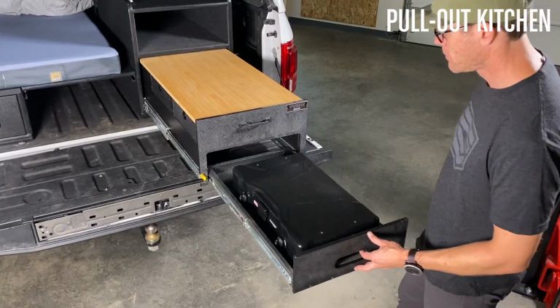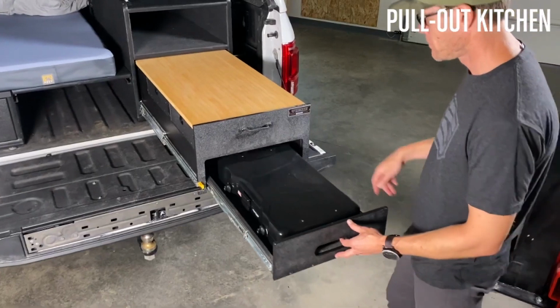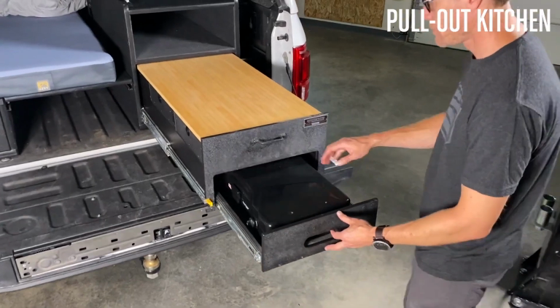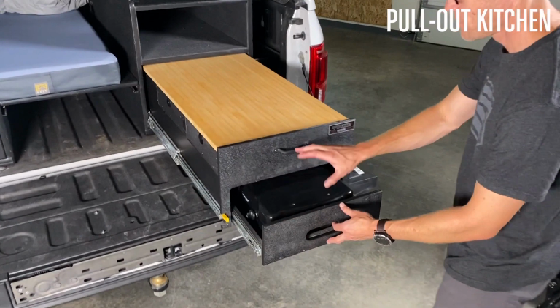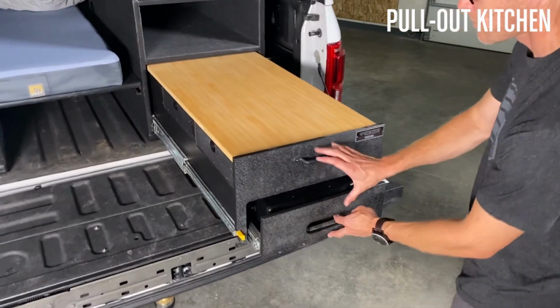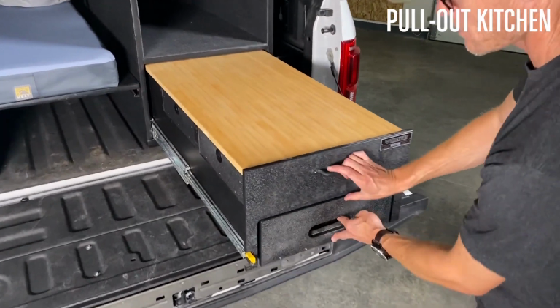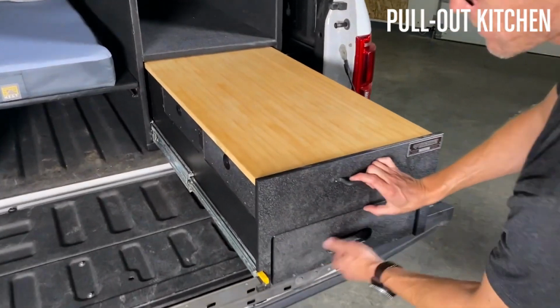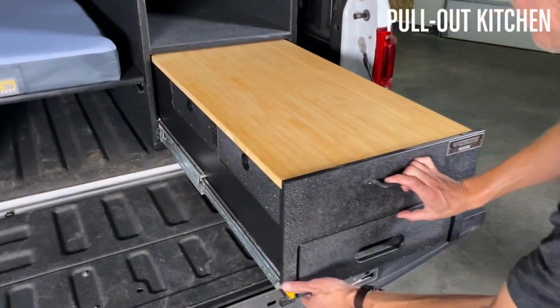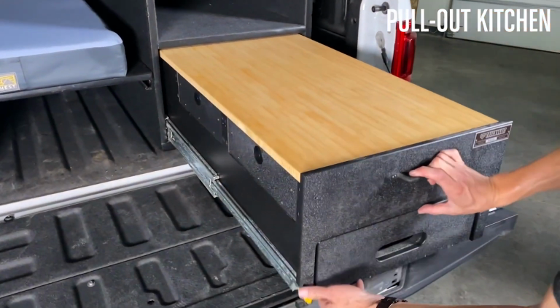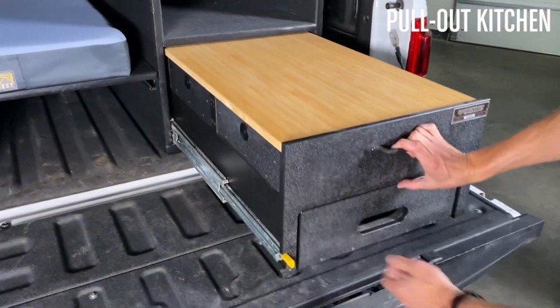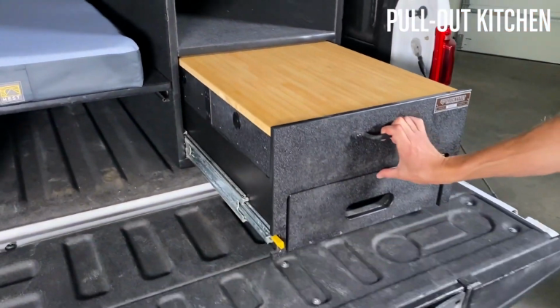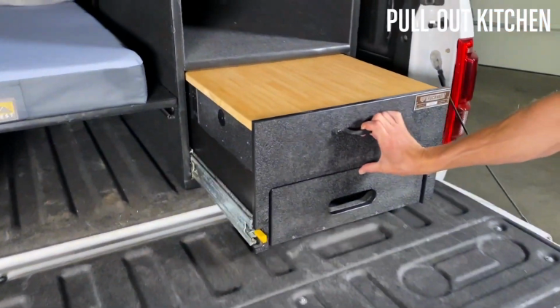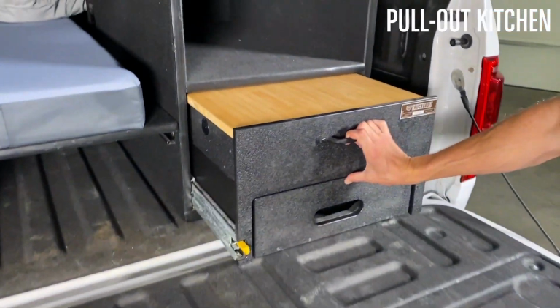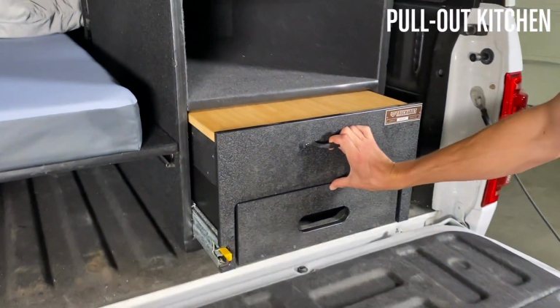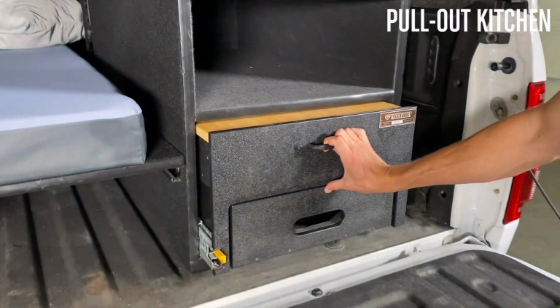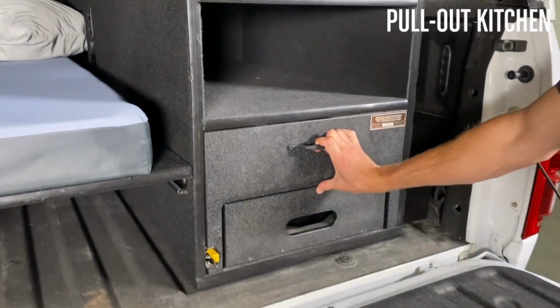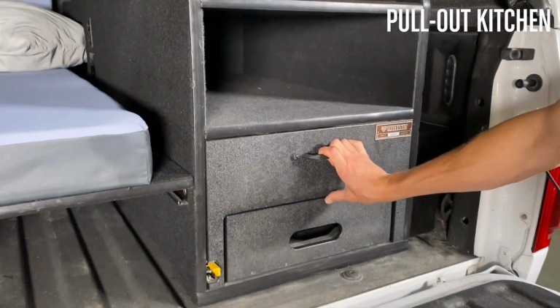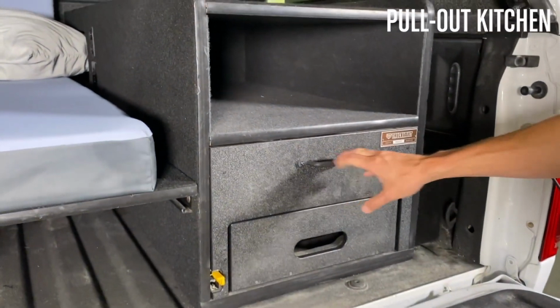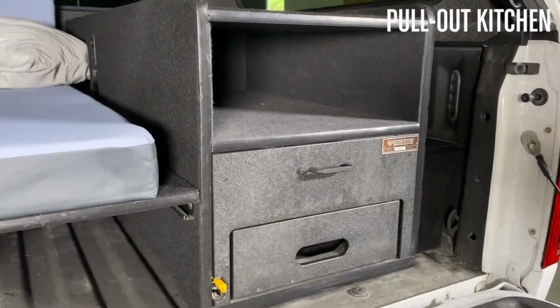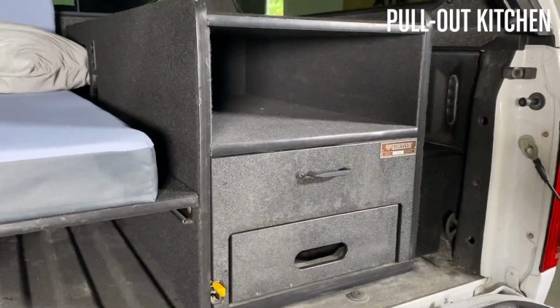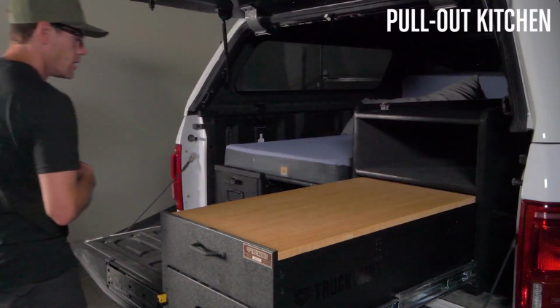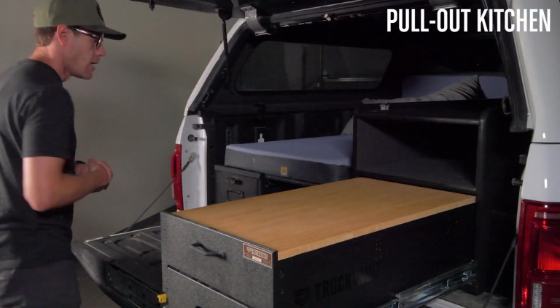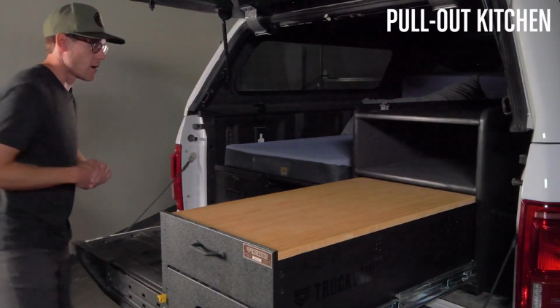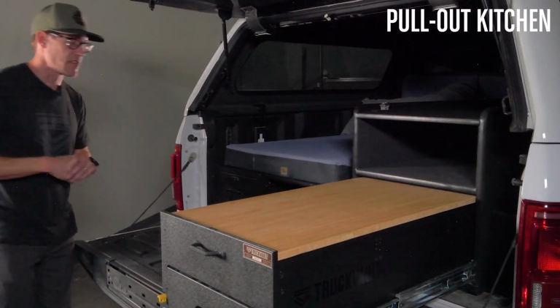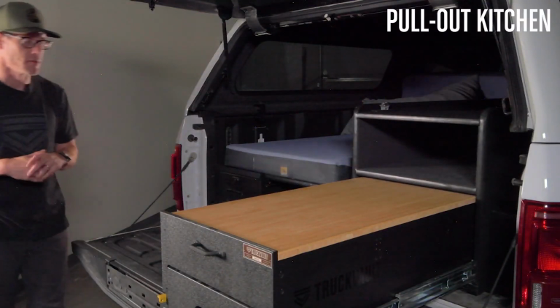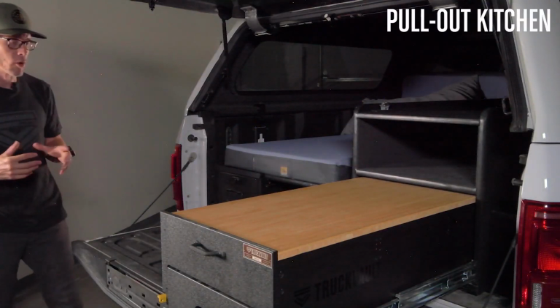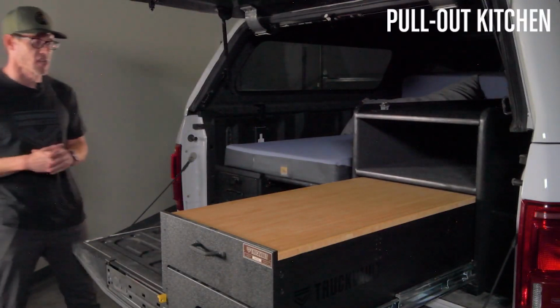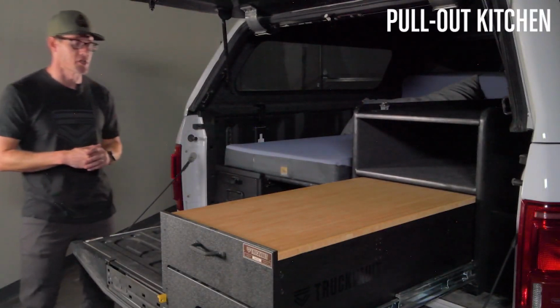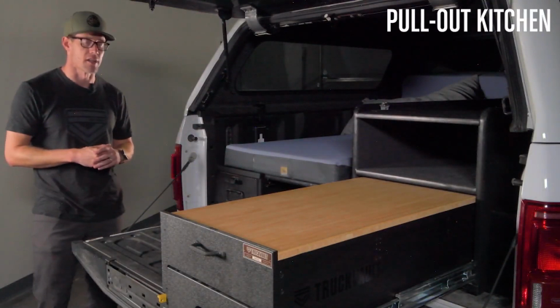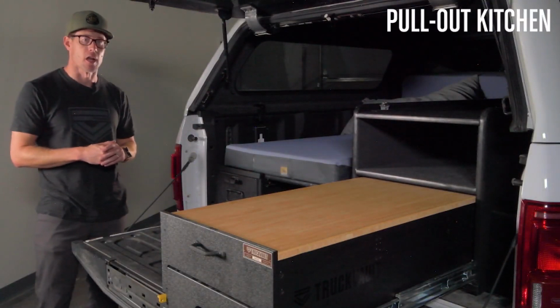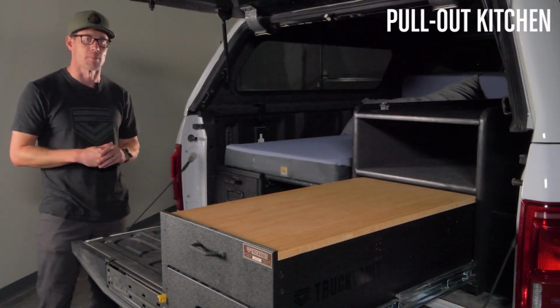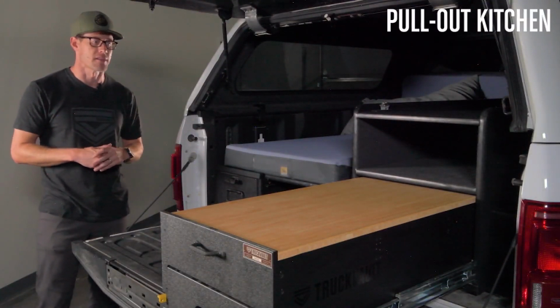The whole kitchen is built on a glide platform, so it allows you to double-lock it as it pulls out. So if you're sitting on a hill, this kitchen drawer is not going to be pushing in — it's going to lock into place.